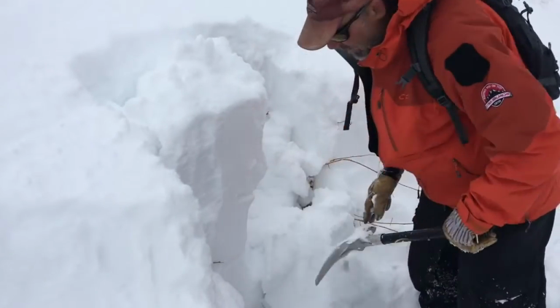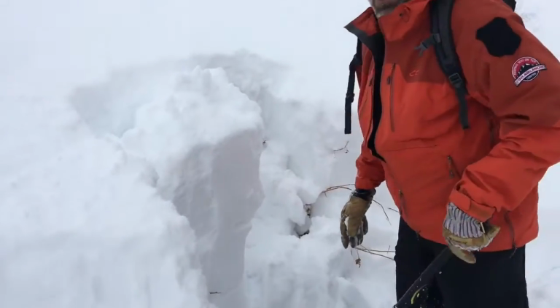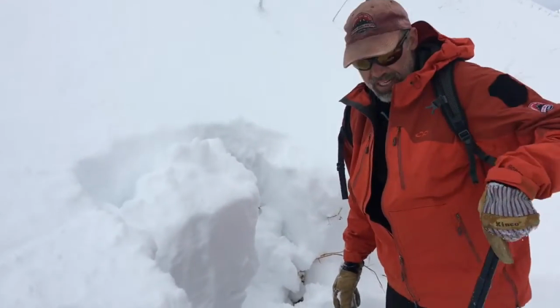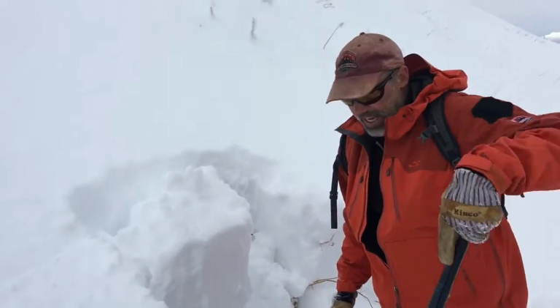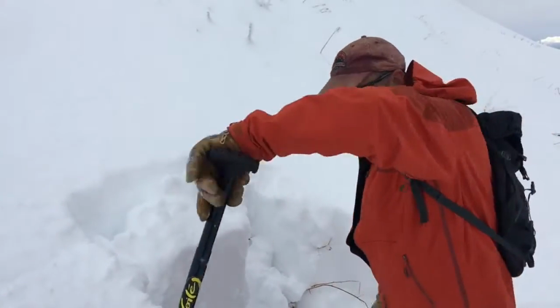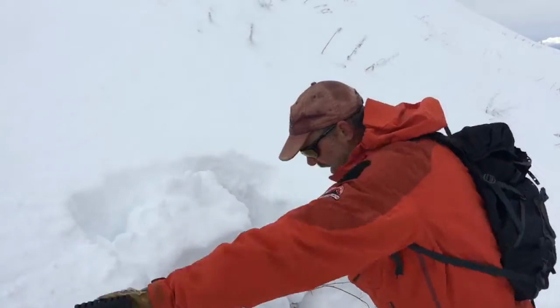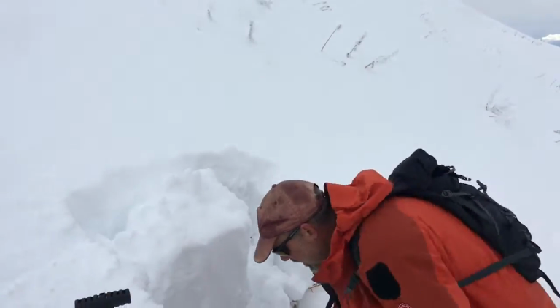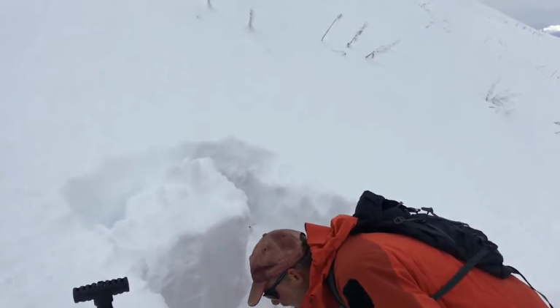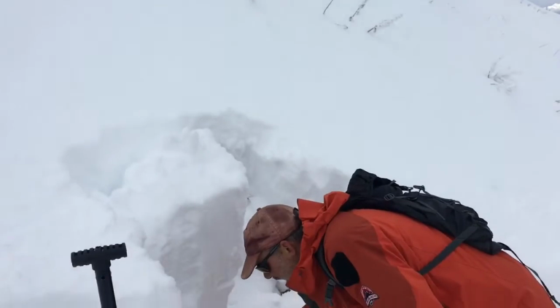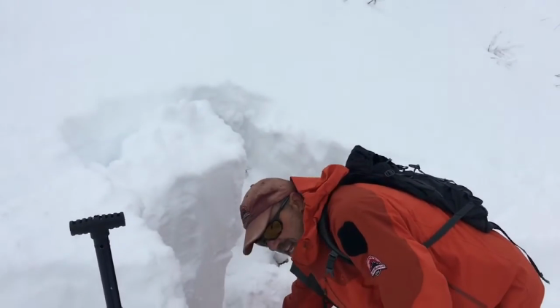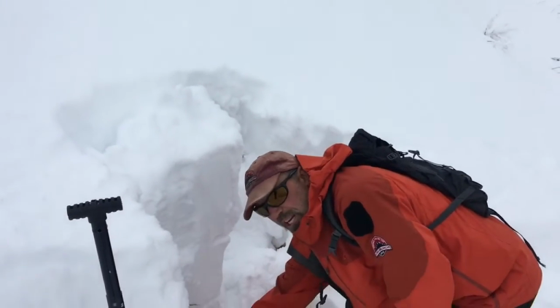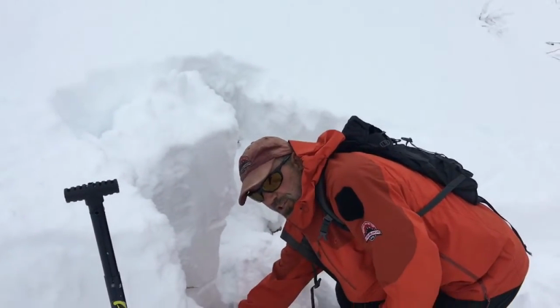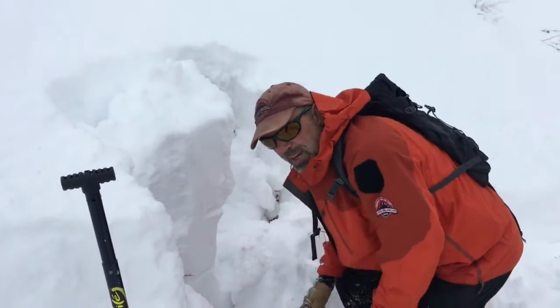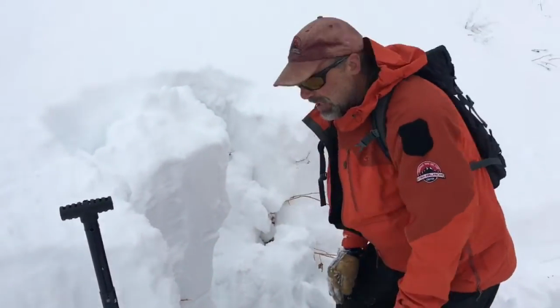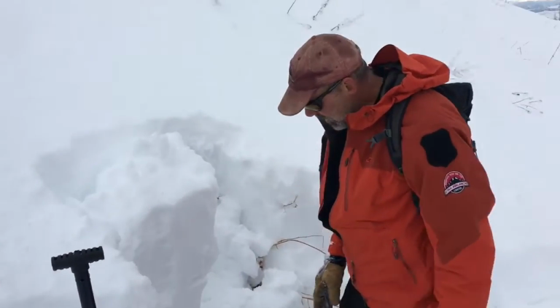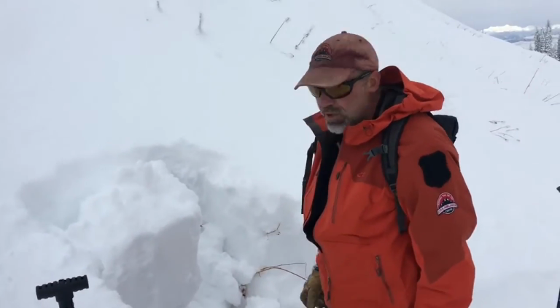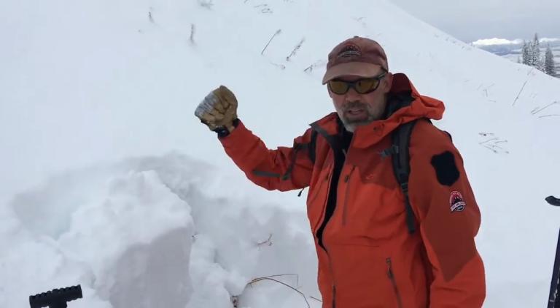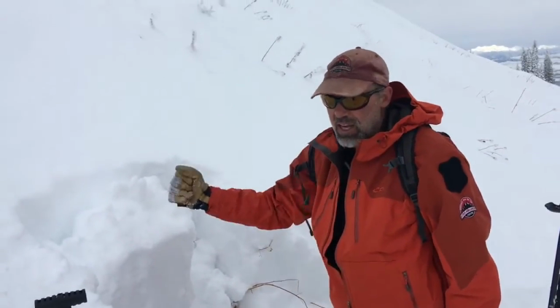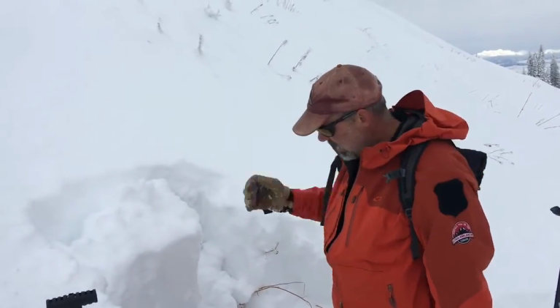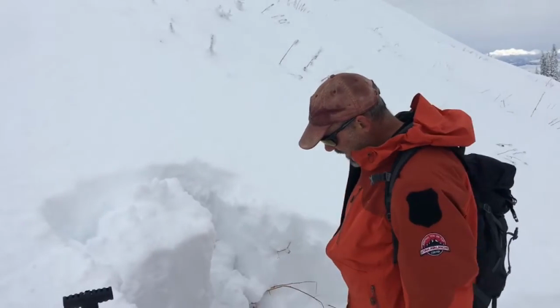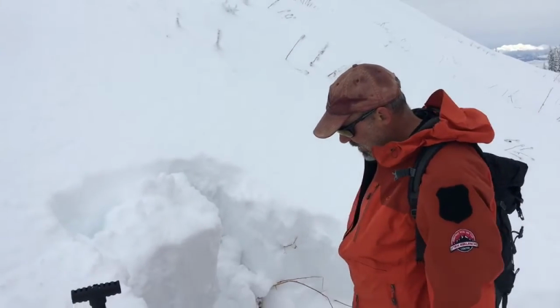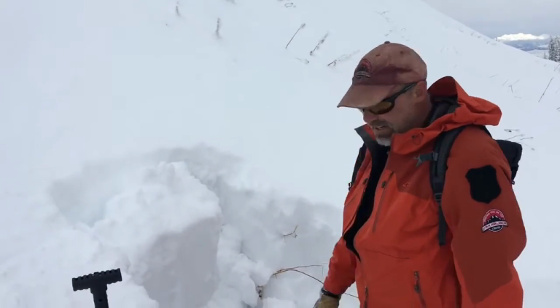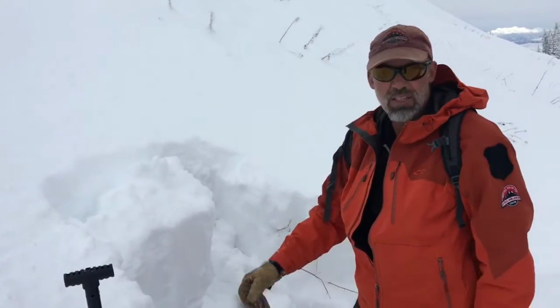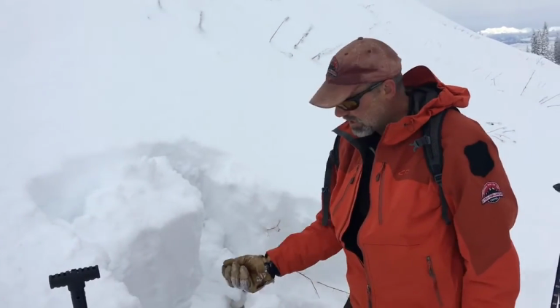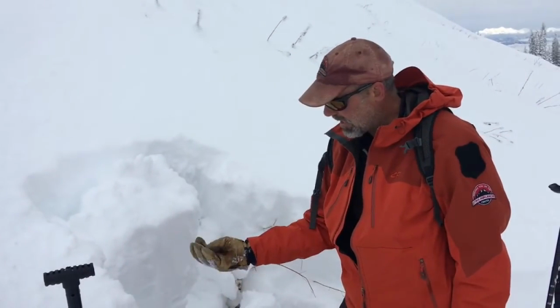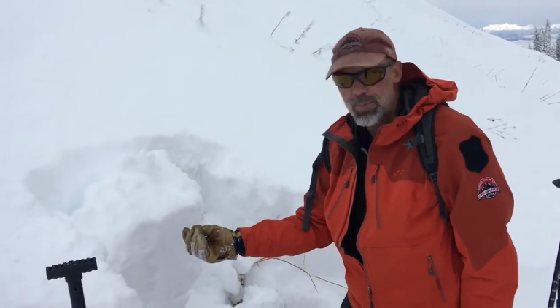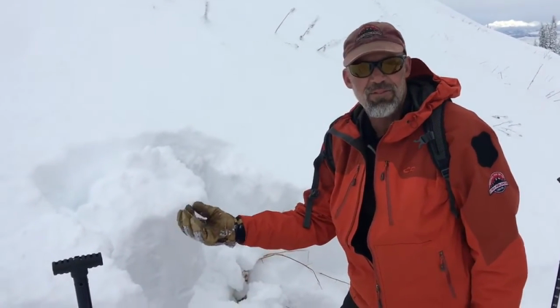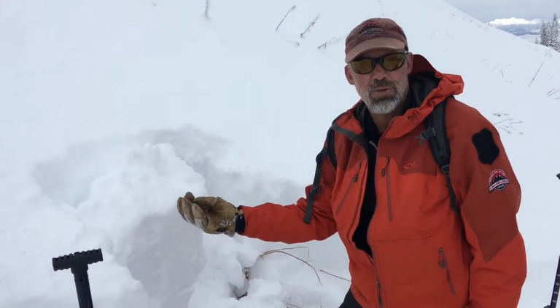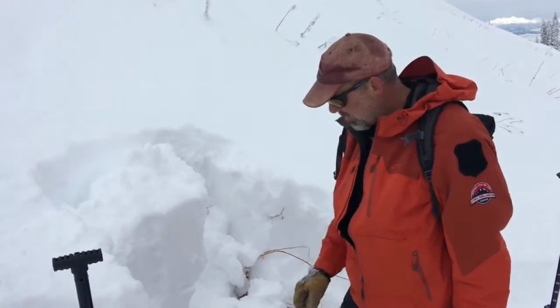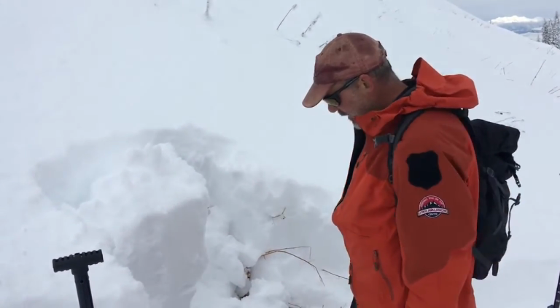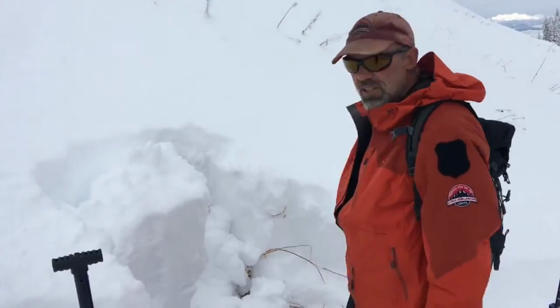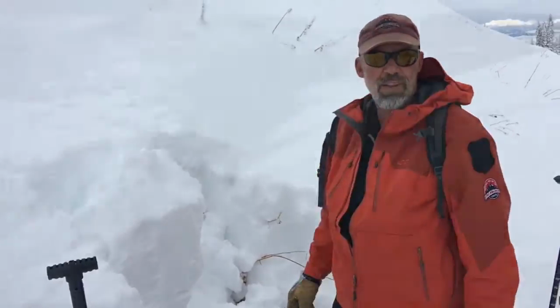Pretty non-reactive there. It's not a real loose grain, but it definitely was noticeable with the ski pole test. And obviously when we dug down, we found a little bit of that sugary fine-grain faceted snow there.